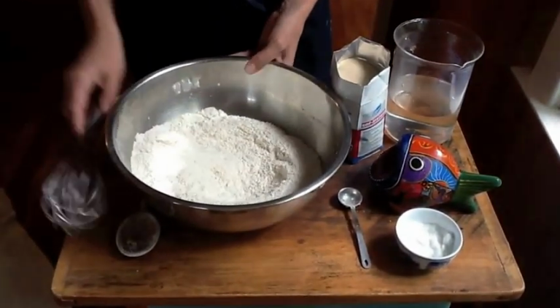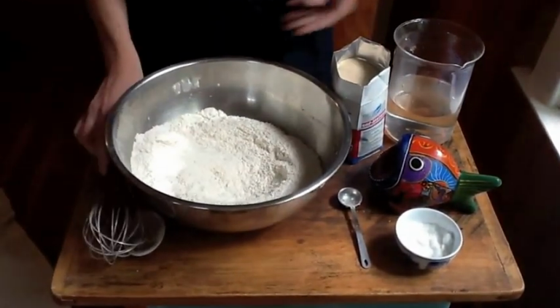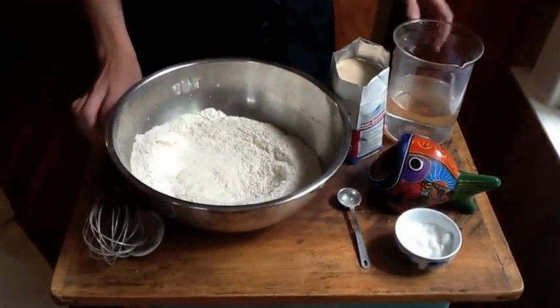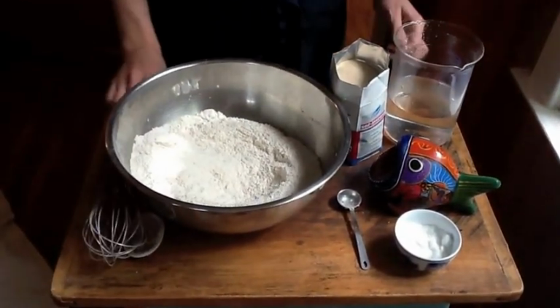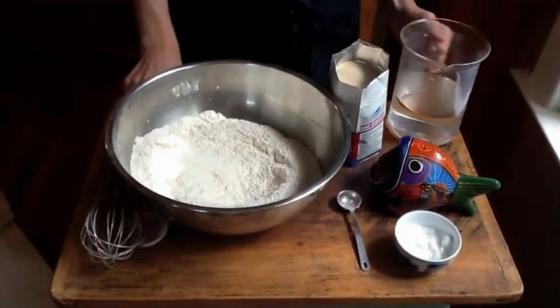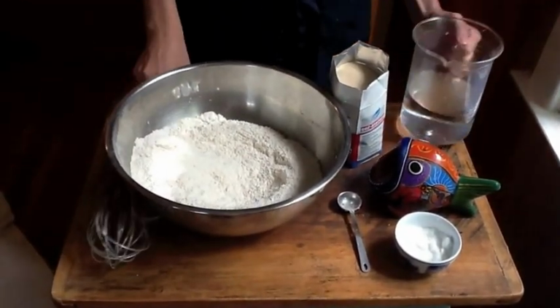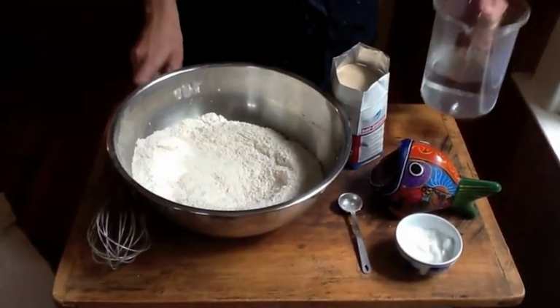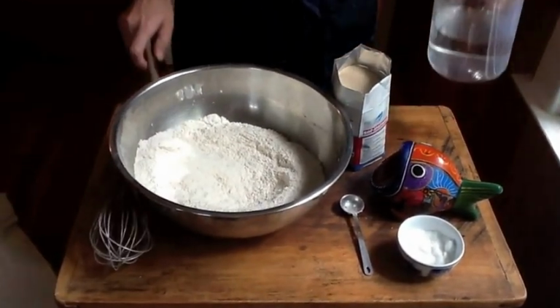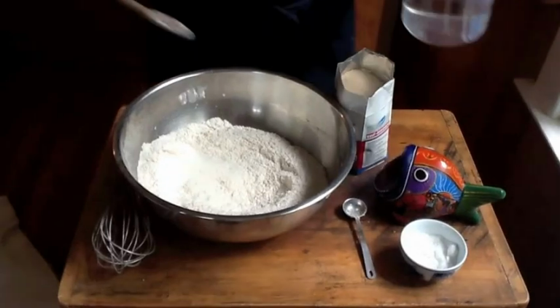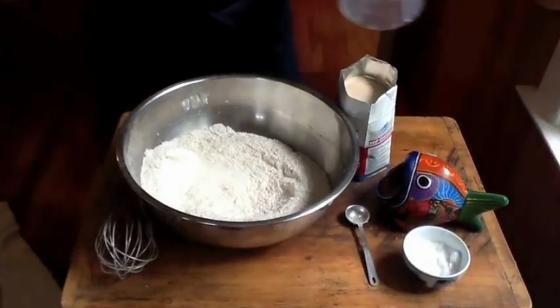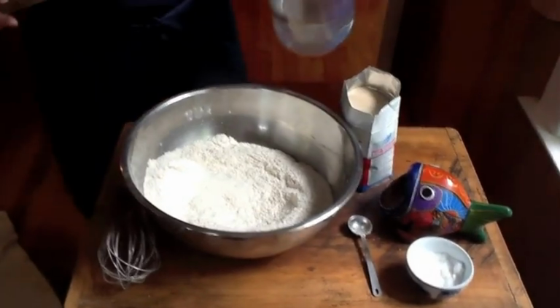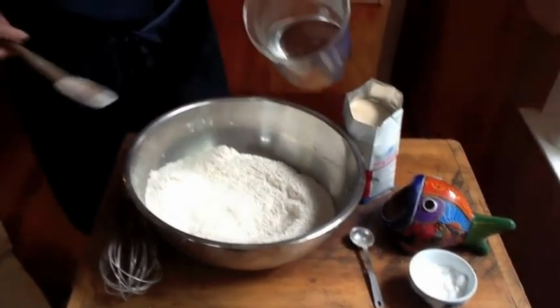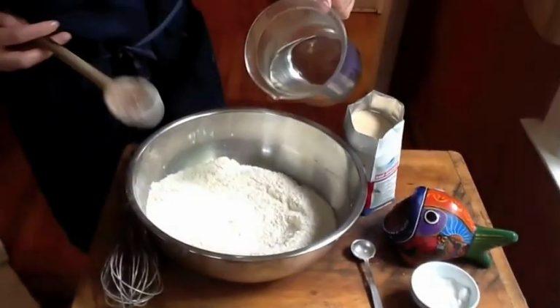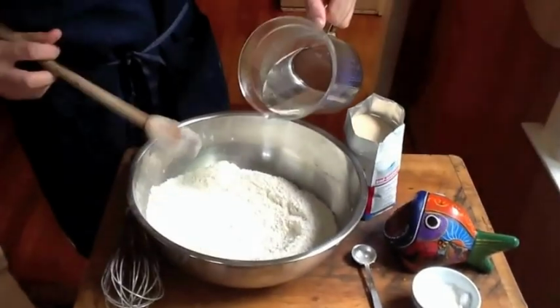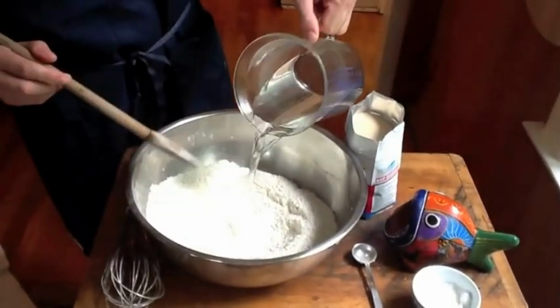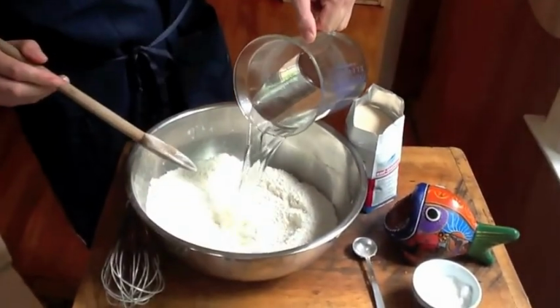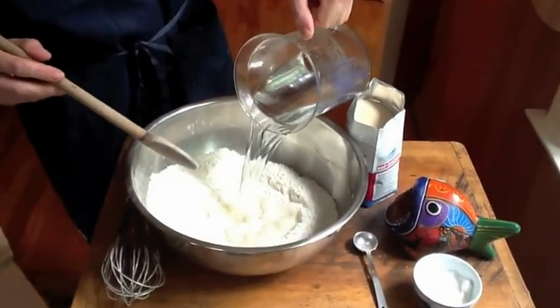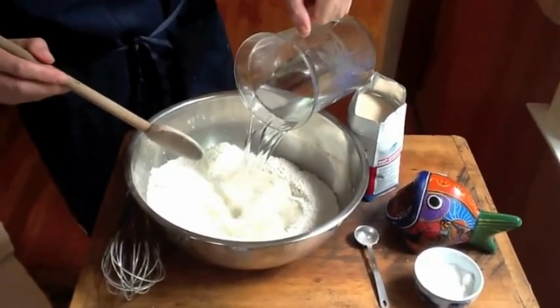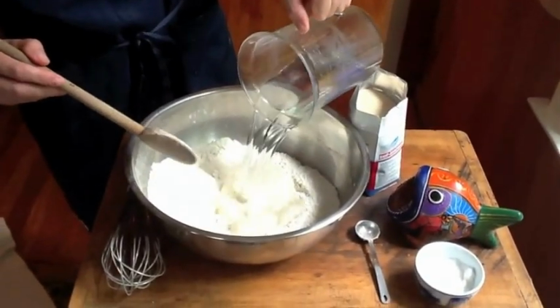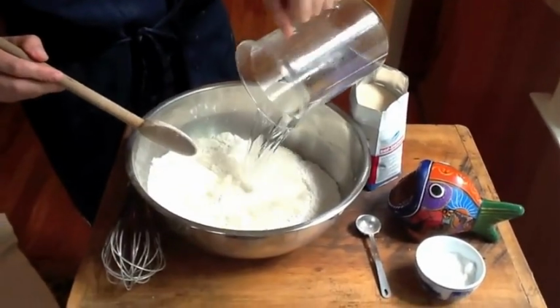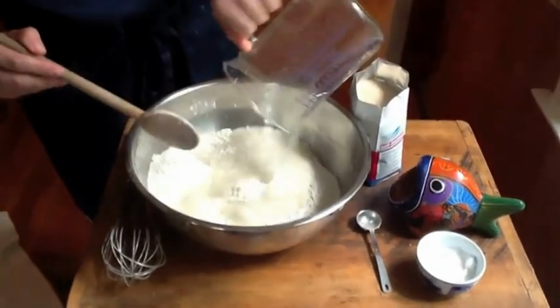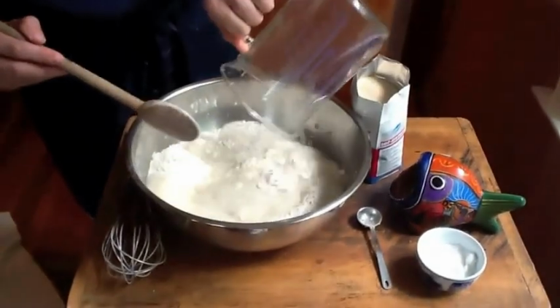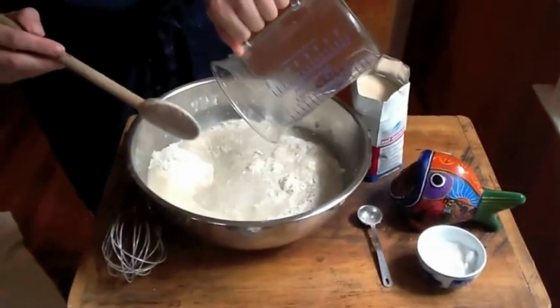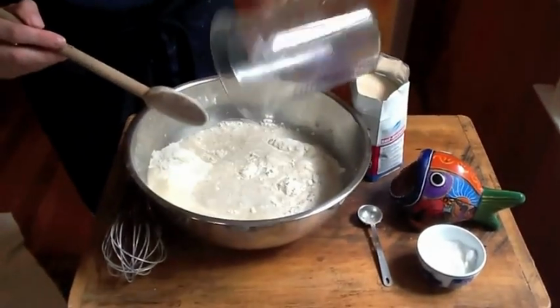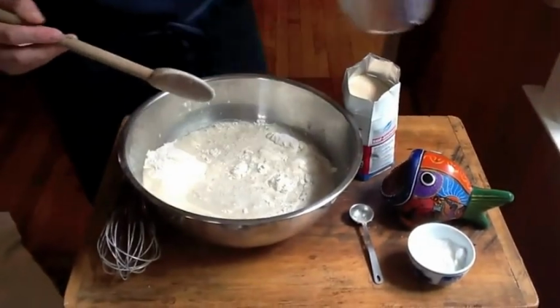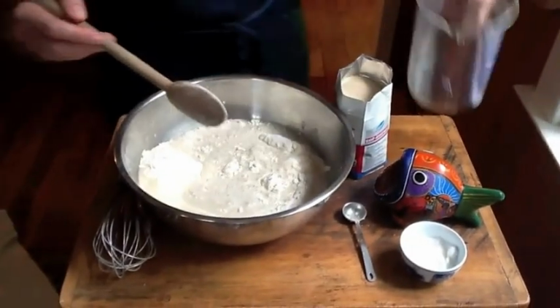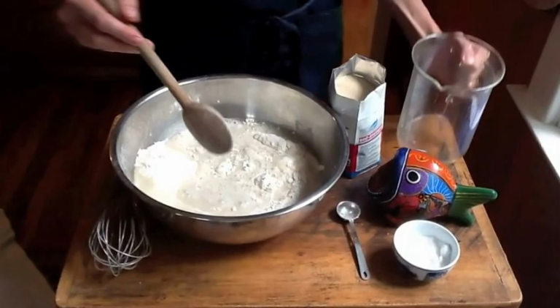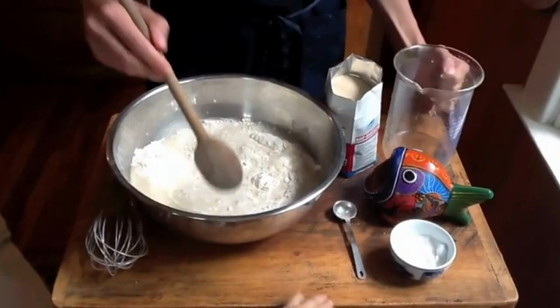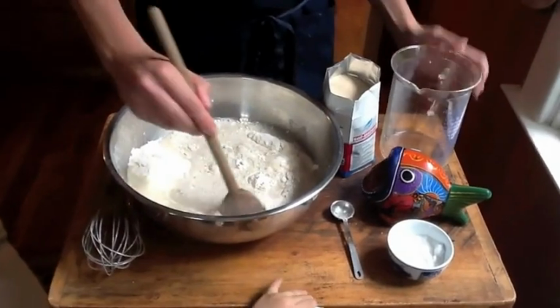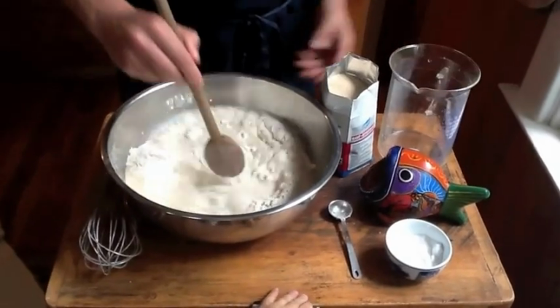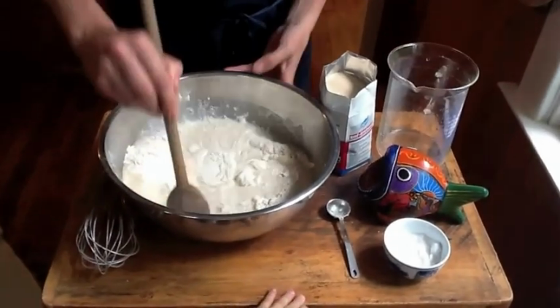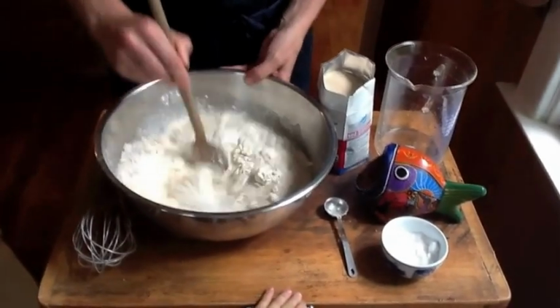Two cups of water: one and a half cups cold, half cup boiling. It makes it a nice temperature.